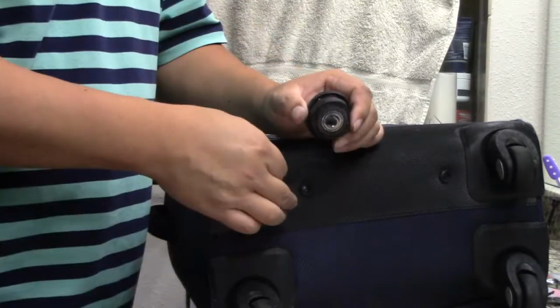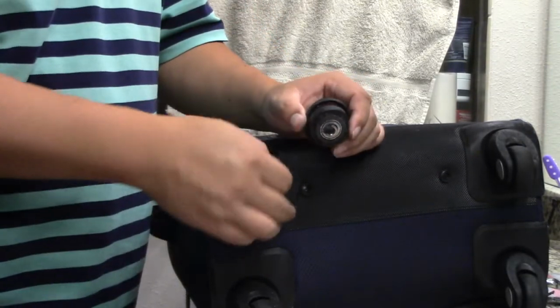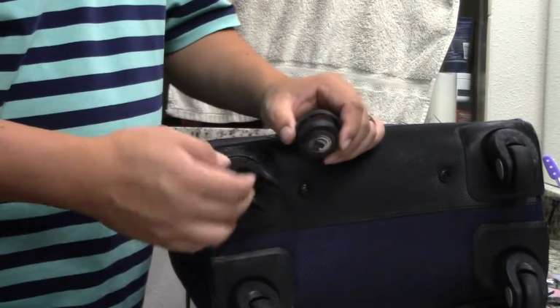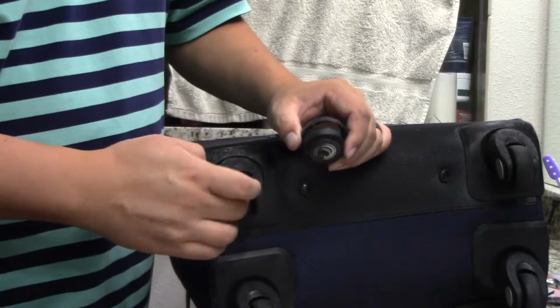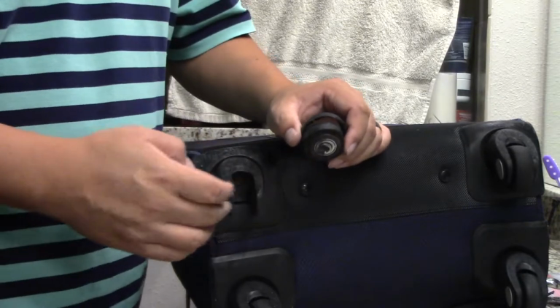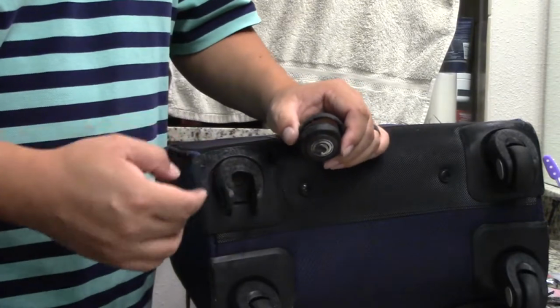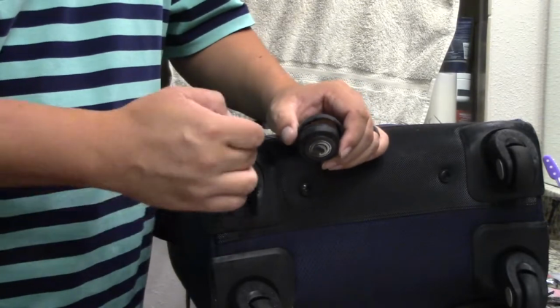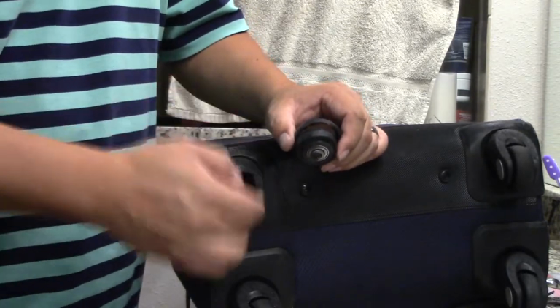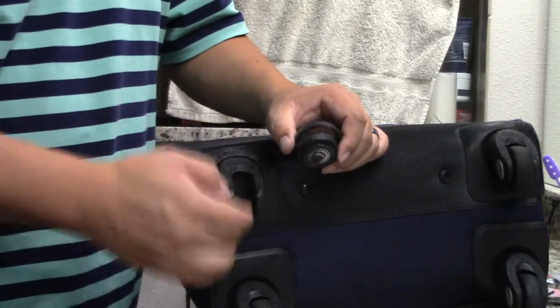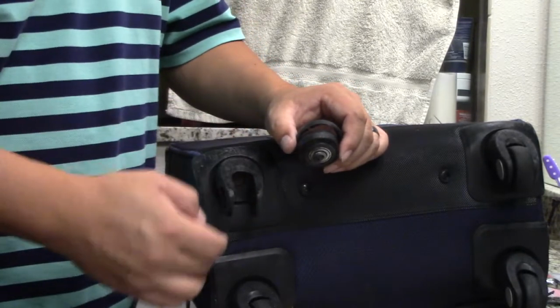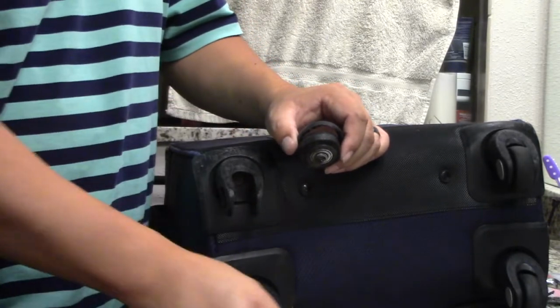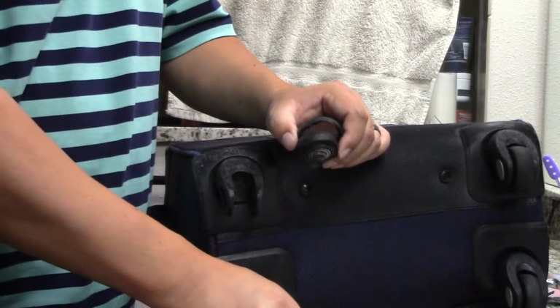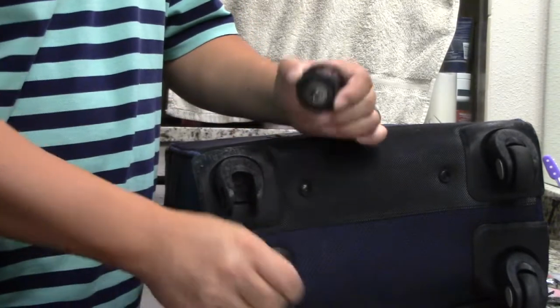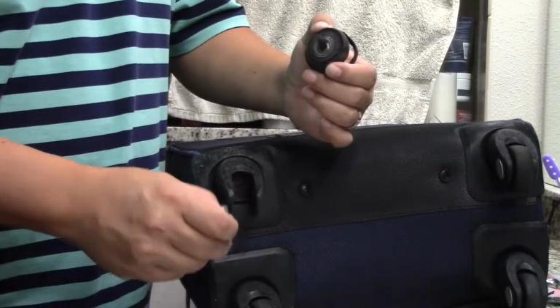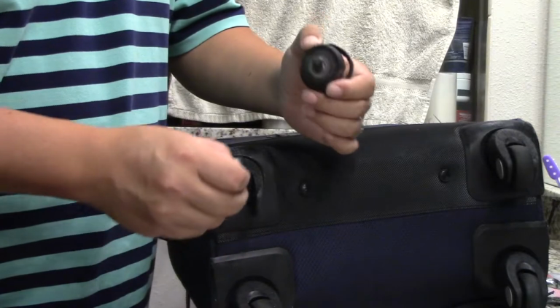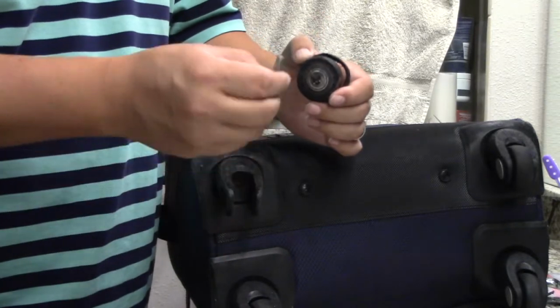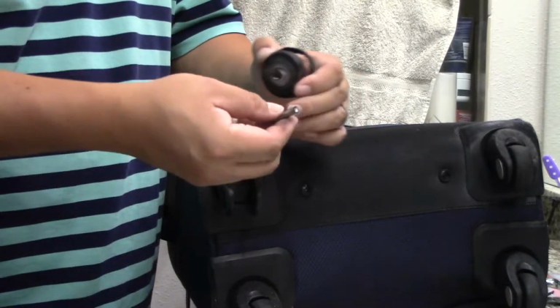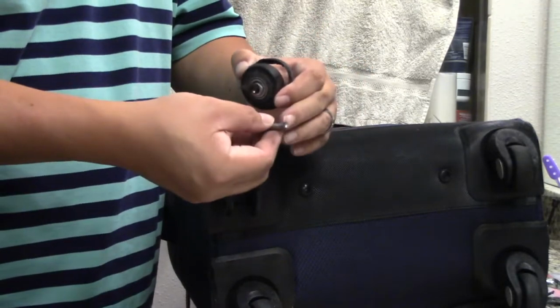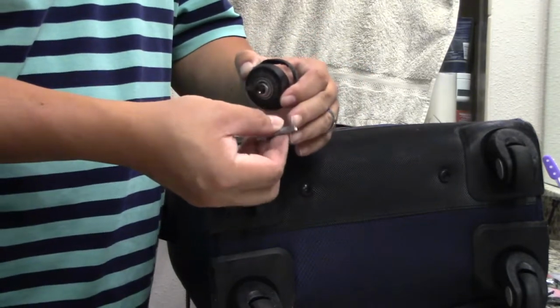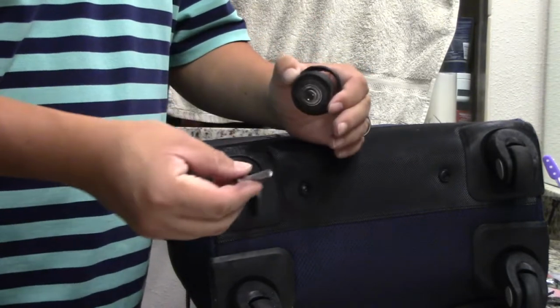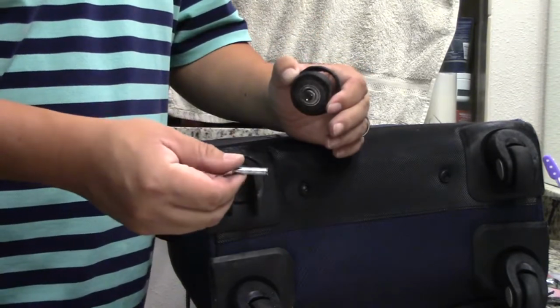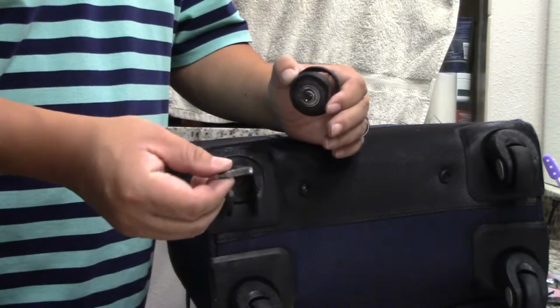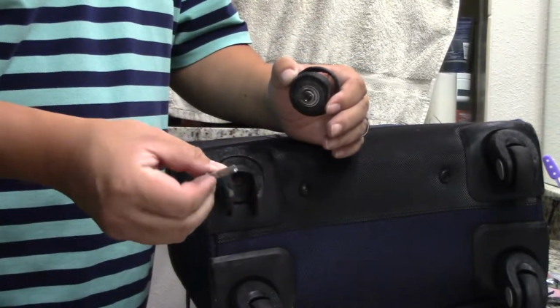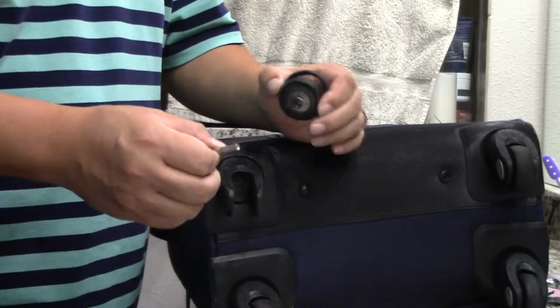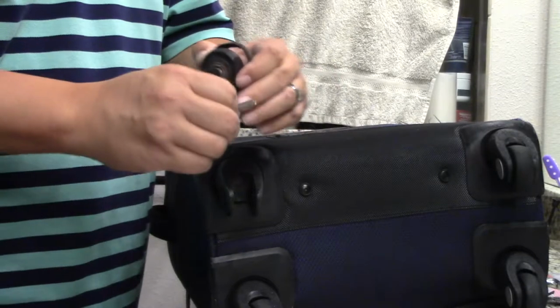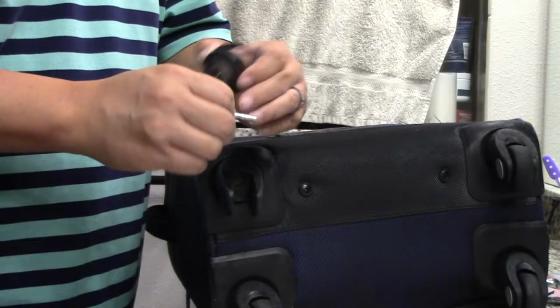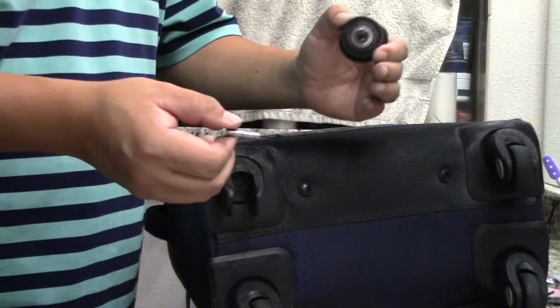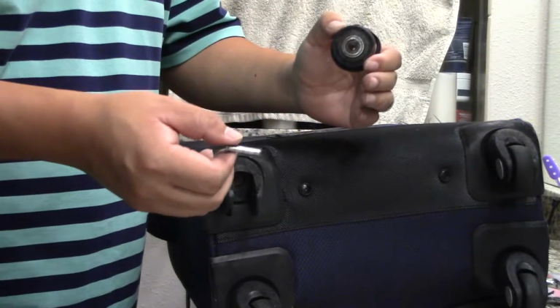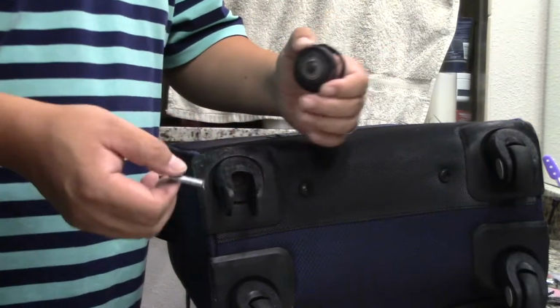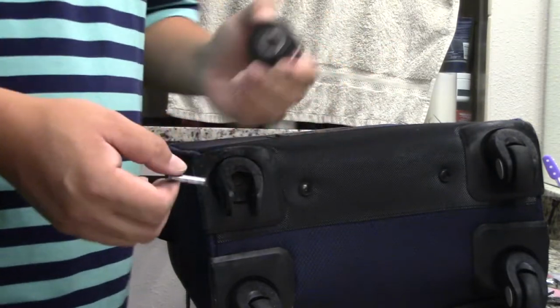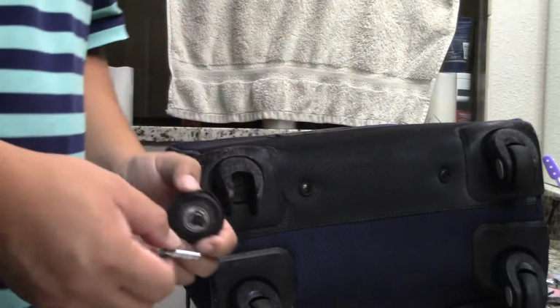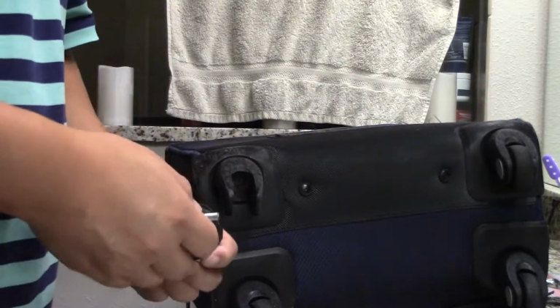Now you may be wondering why I didn't just take a hacksaw and cut this — because I did try that. But when I was doing that, this kept spinning, and therefore I did not catch anything and therefore did not cut anything.